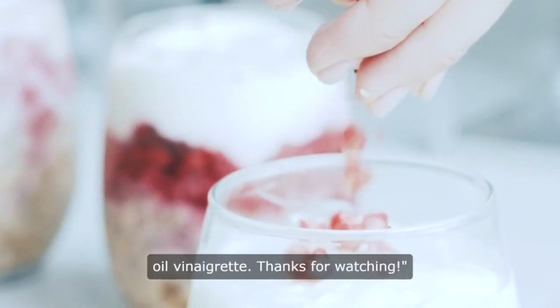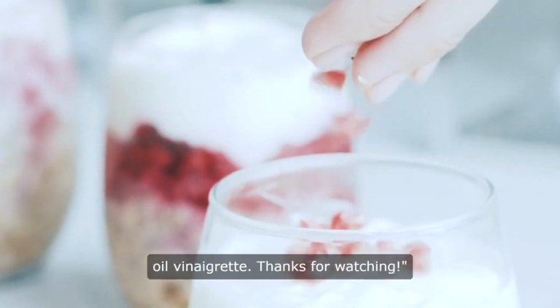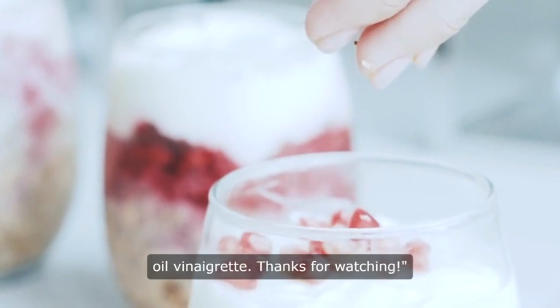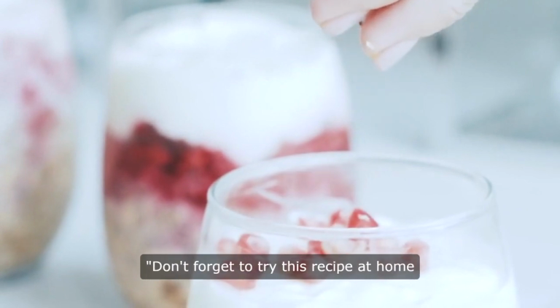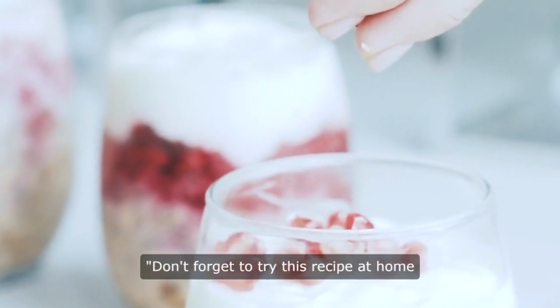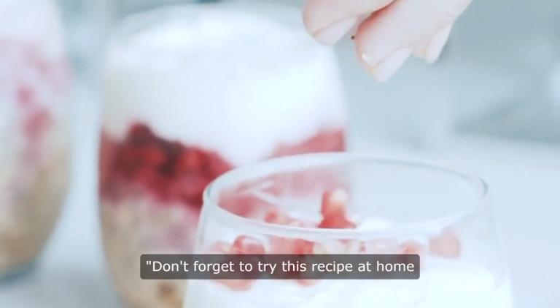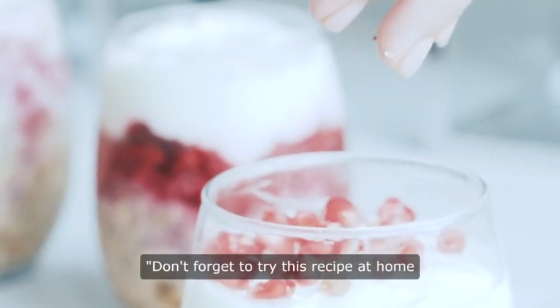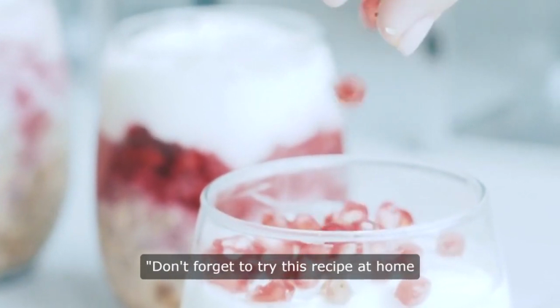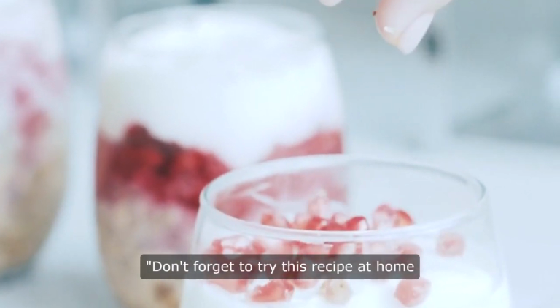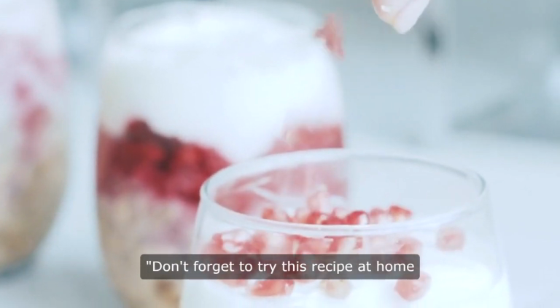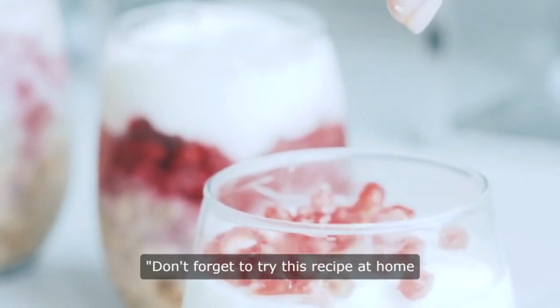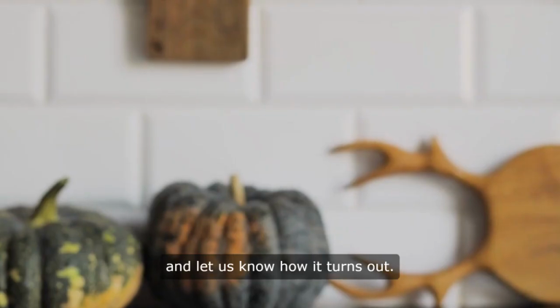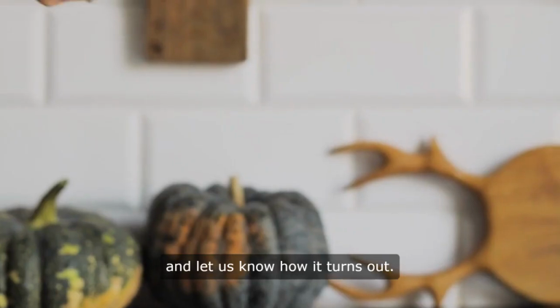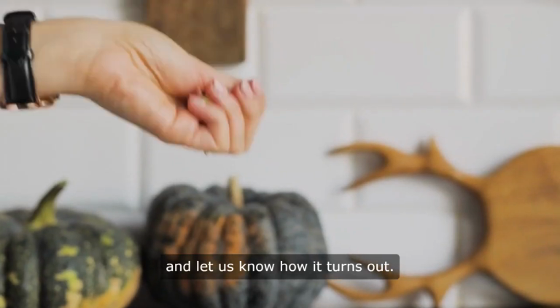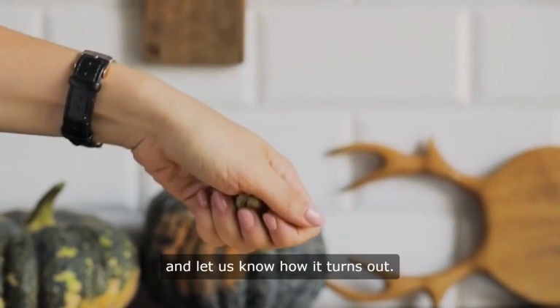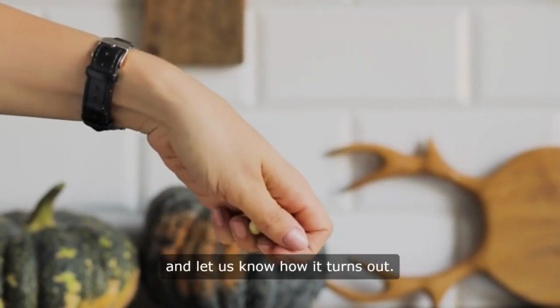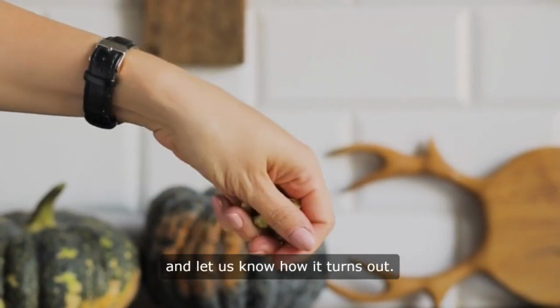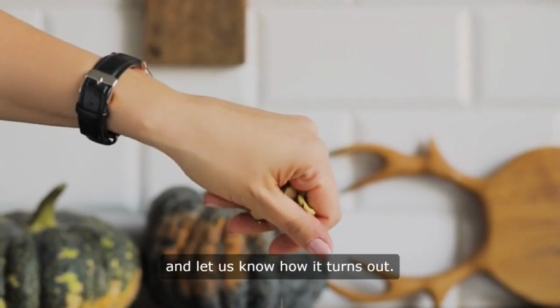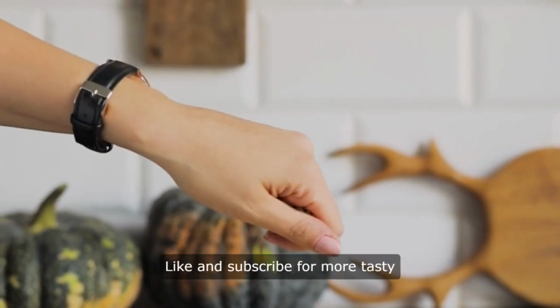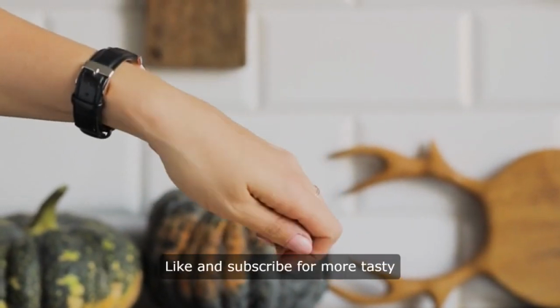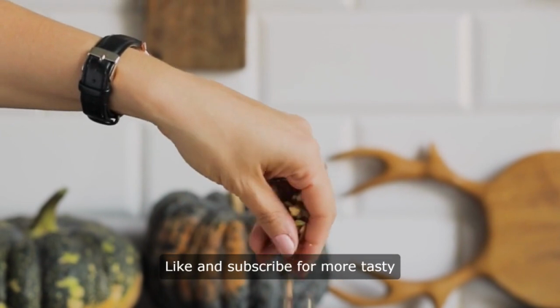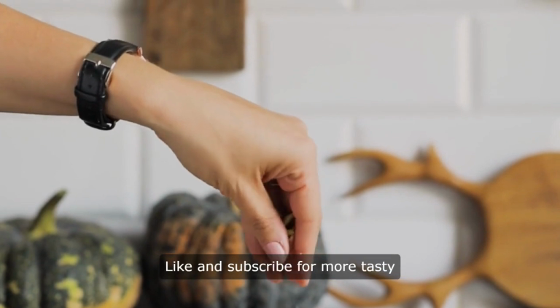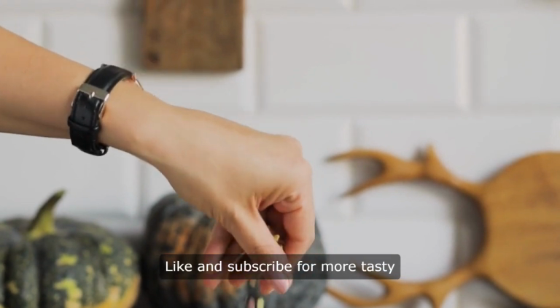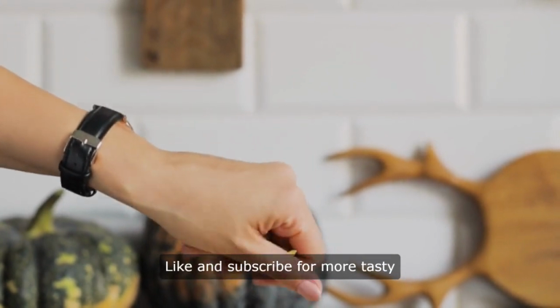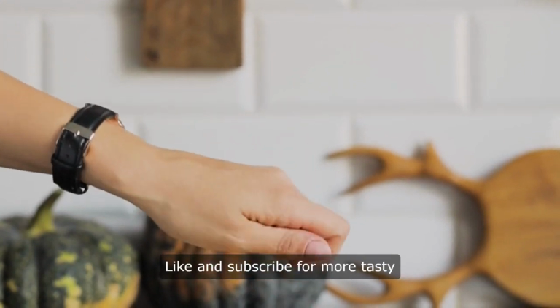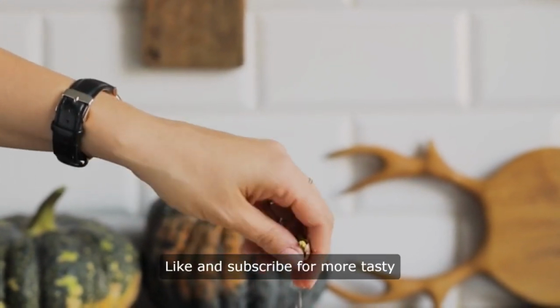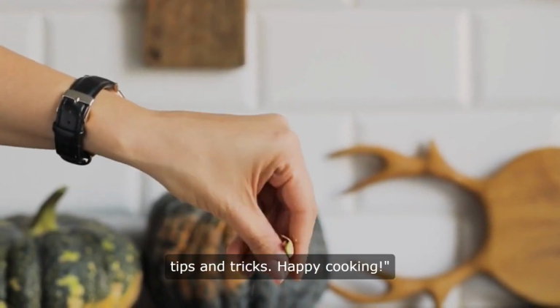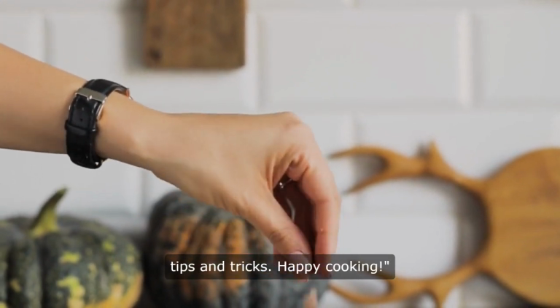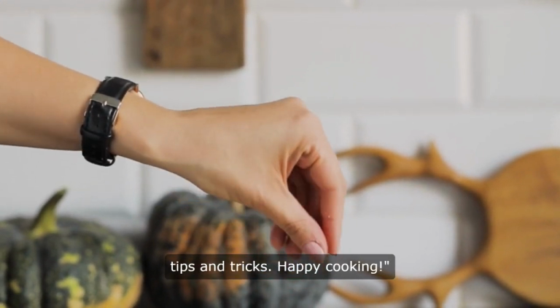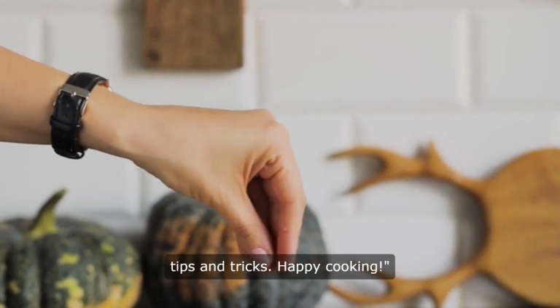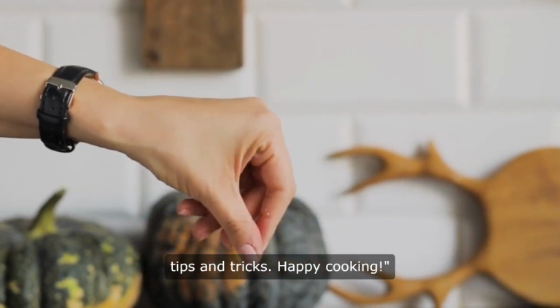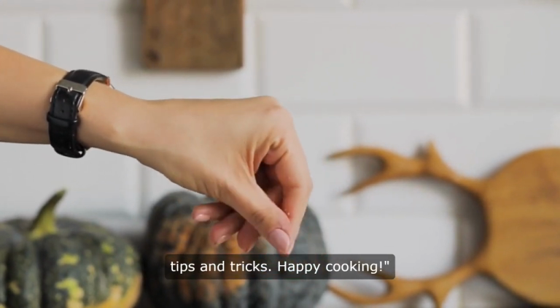Thanks for watching! Don't forget to try this recipe at home and let us know how it turns out. Like and subscribe for more tasty tips and tricks. Happy cooking!